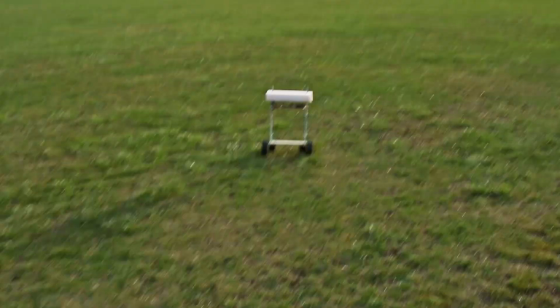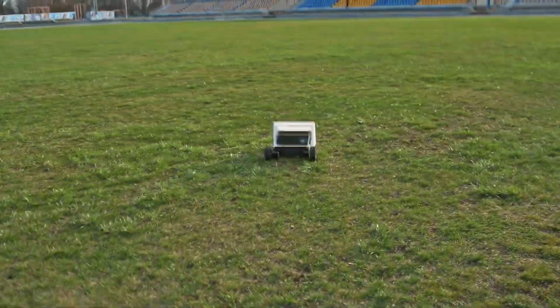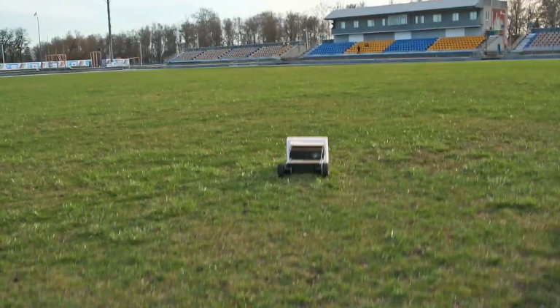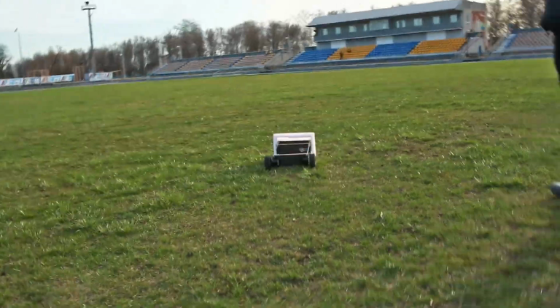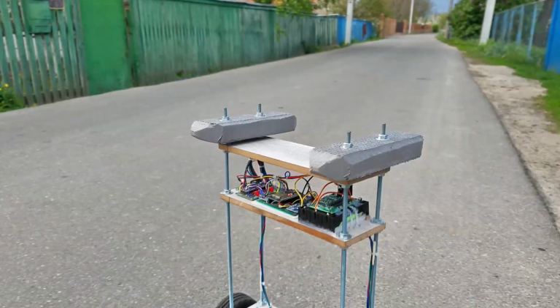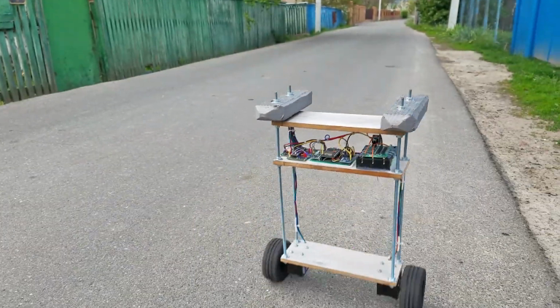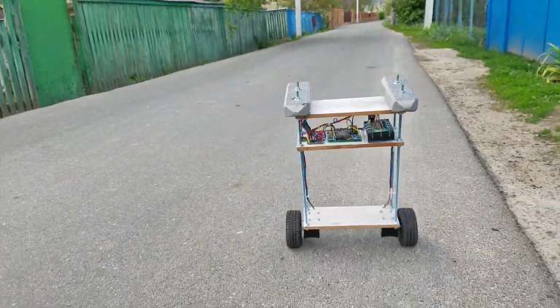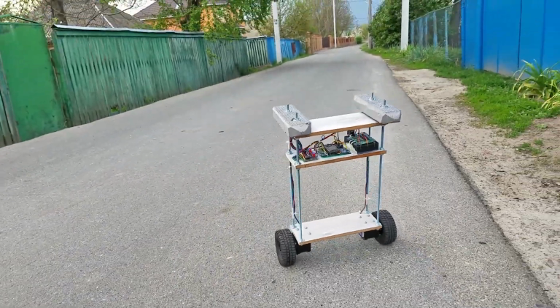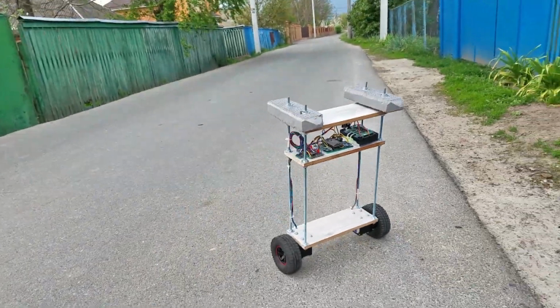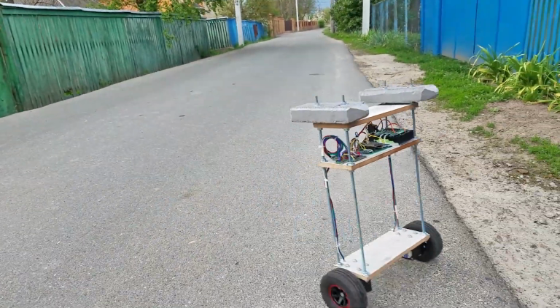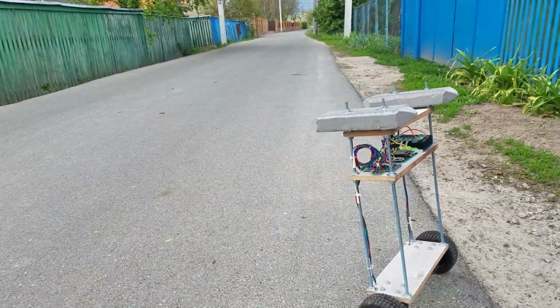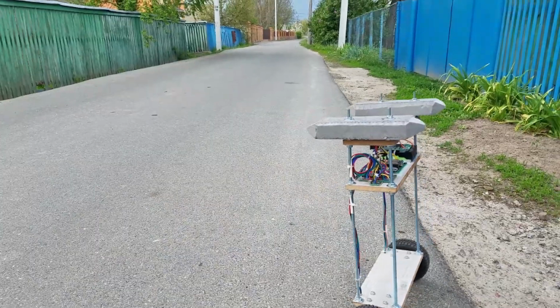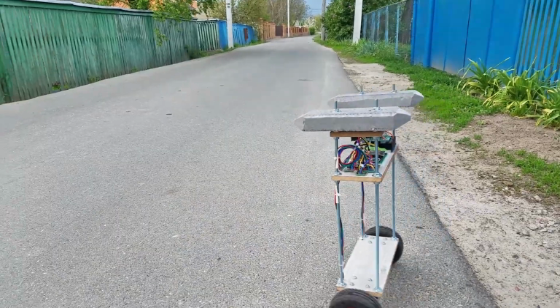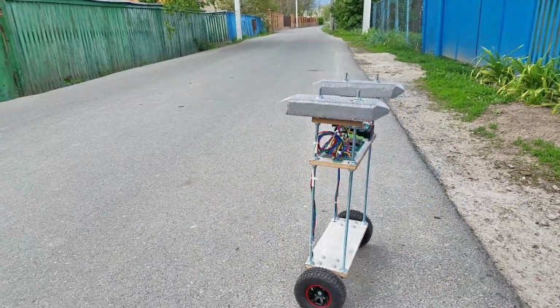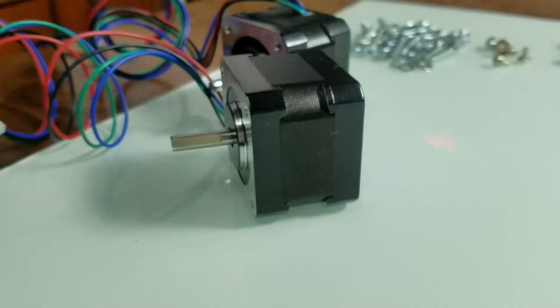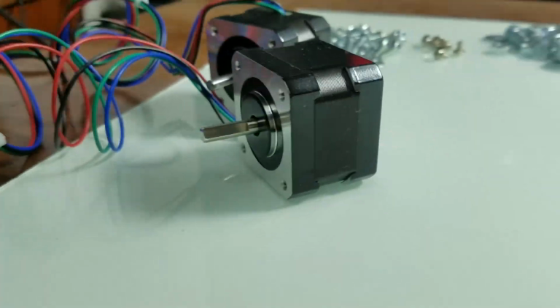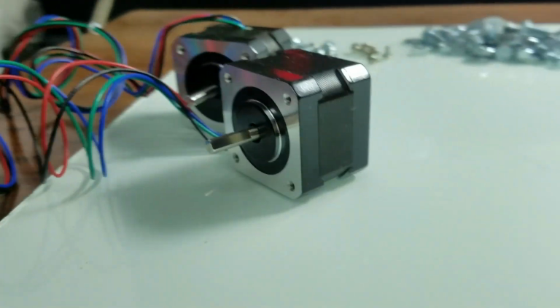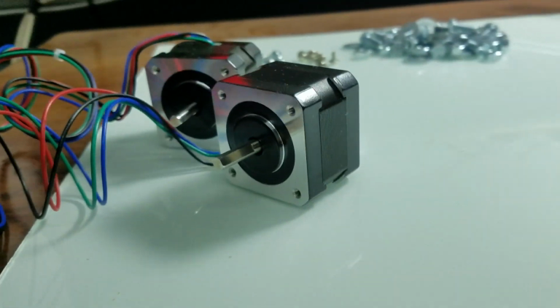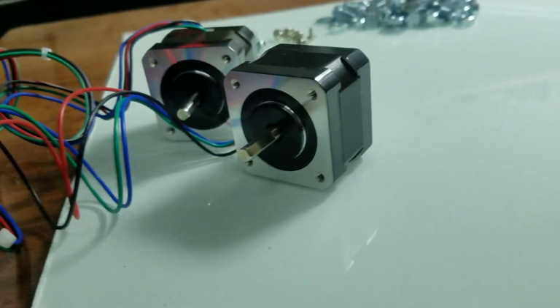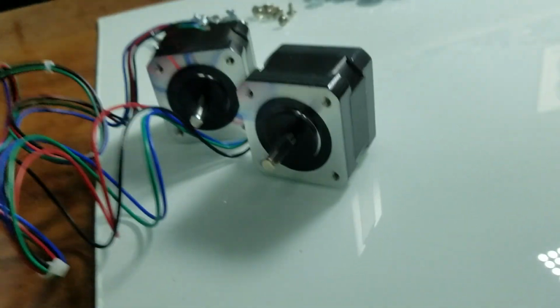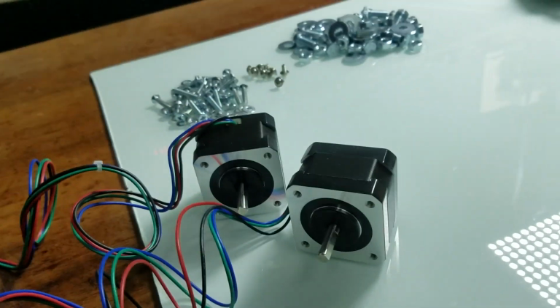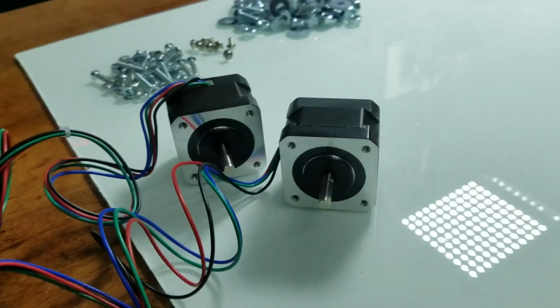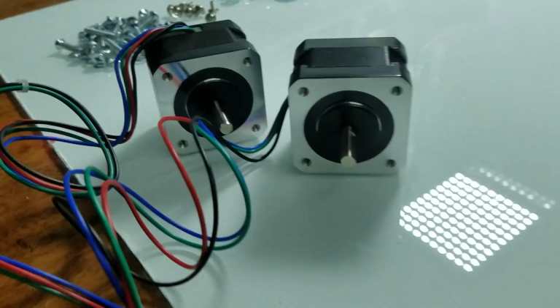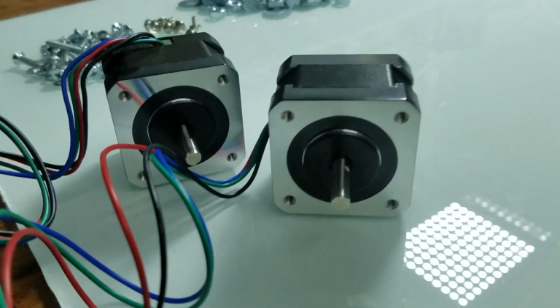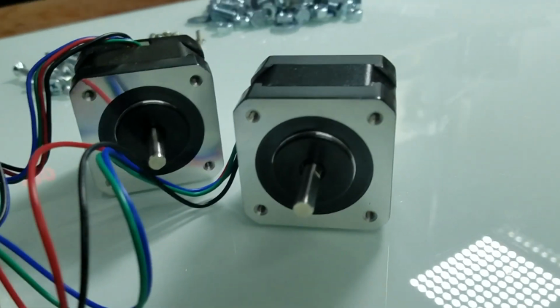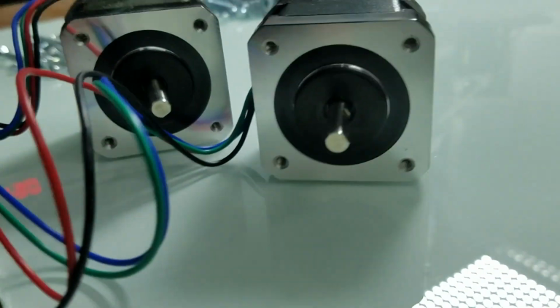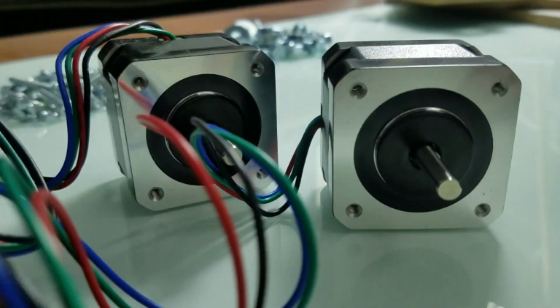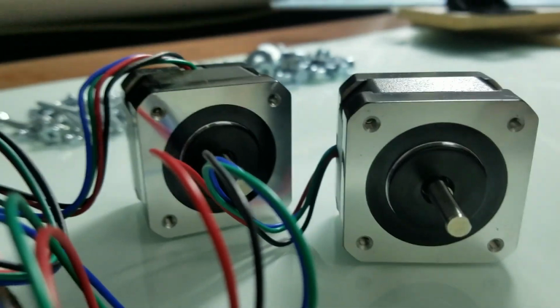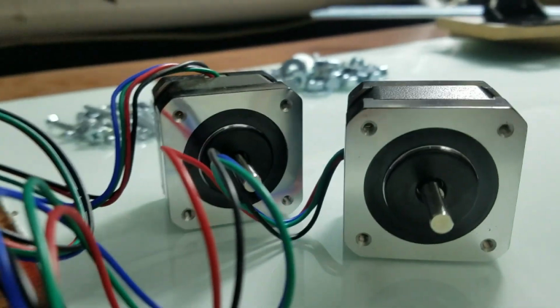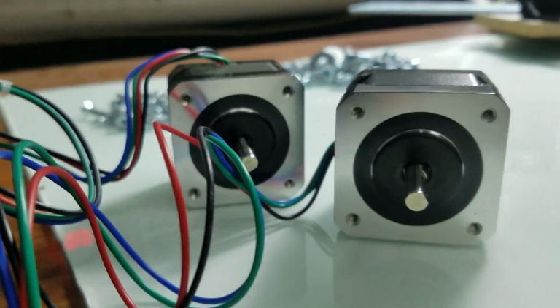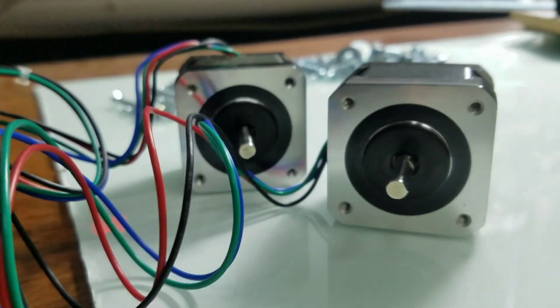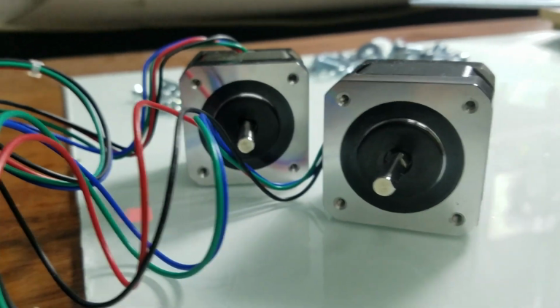The idea appeared after watching some YouTube videos. After some research, I decided that I want to build the robot using stepper motors, because they have some key advantages.